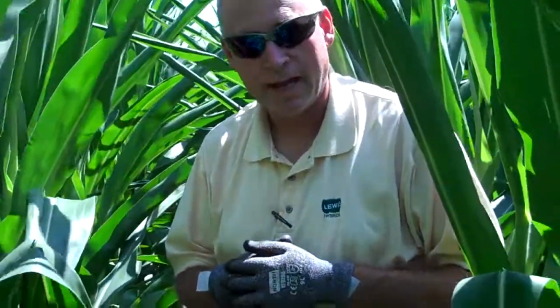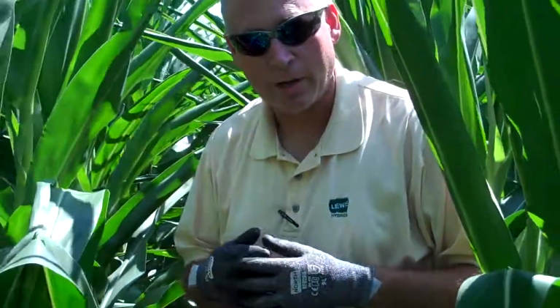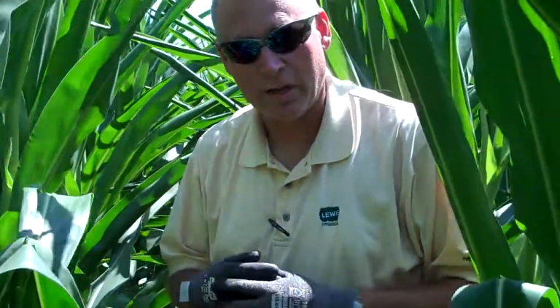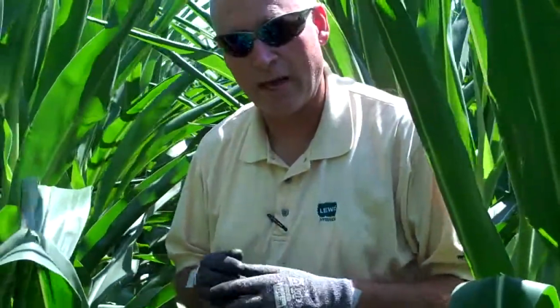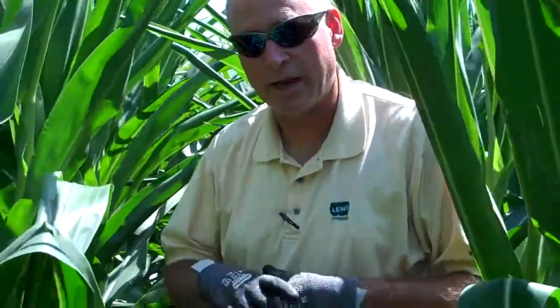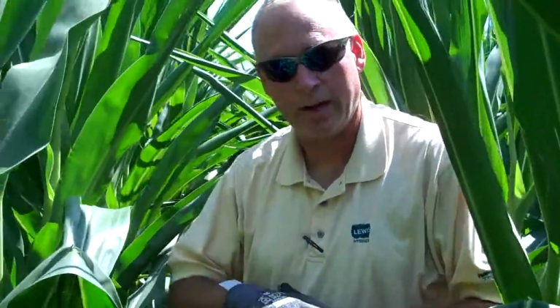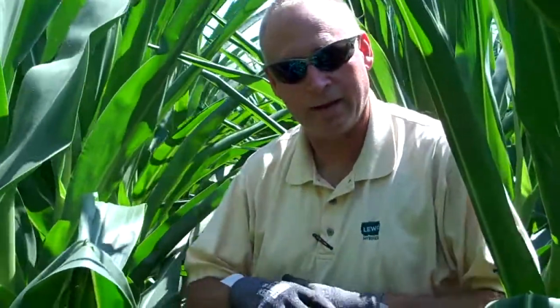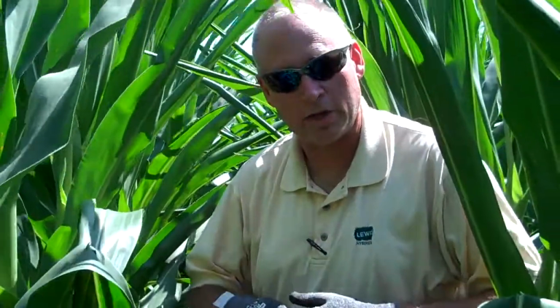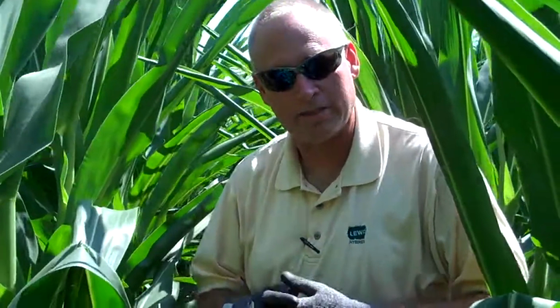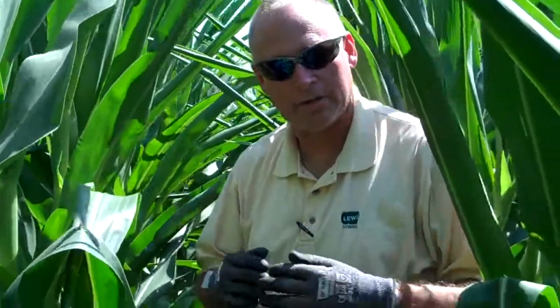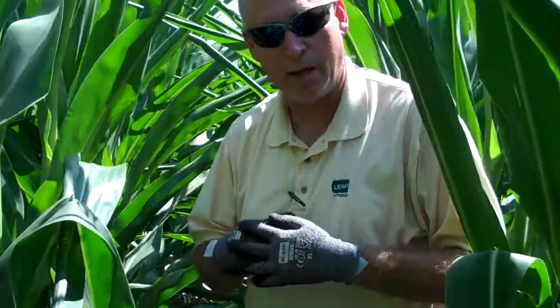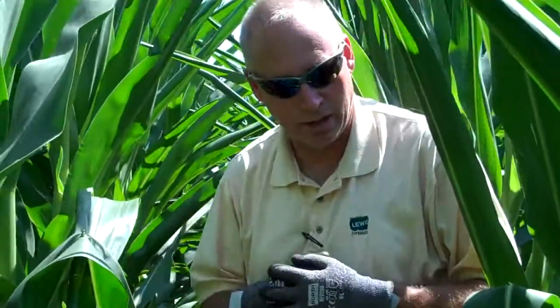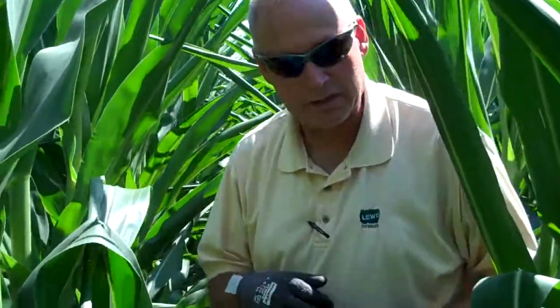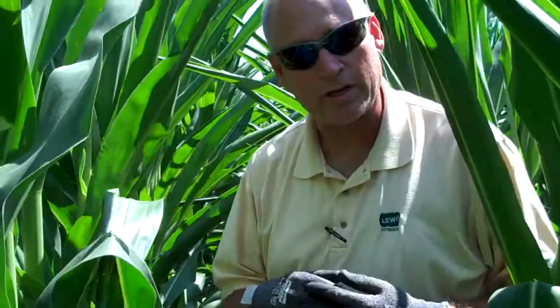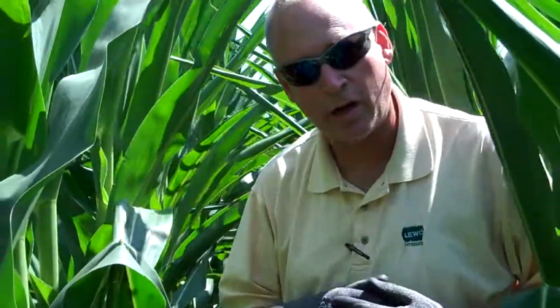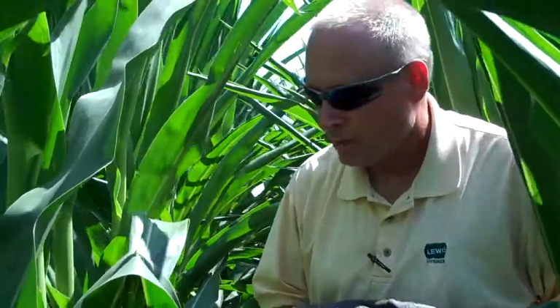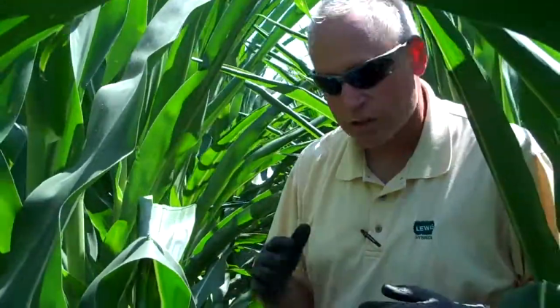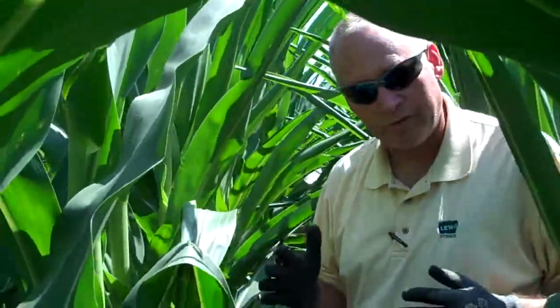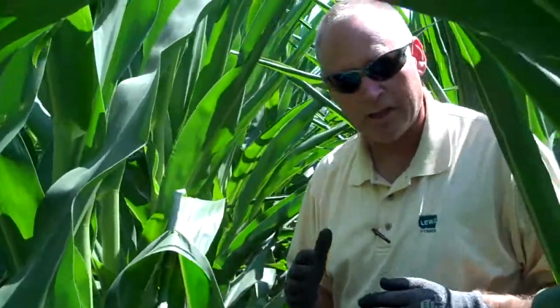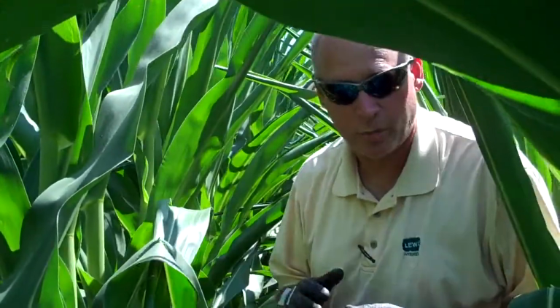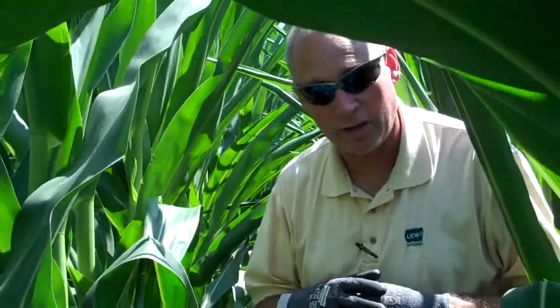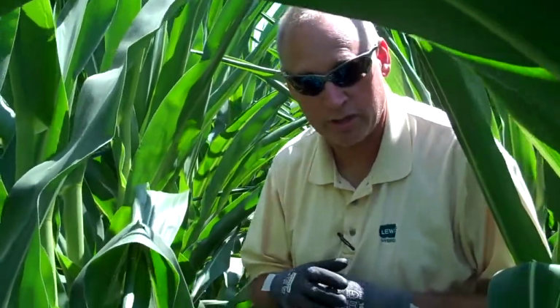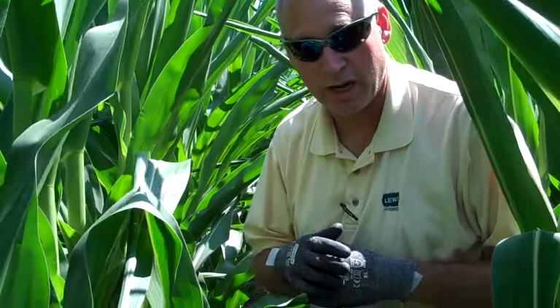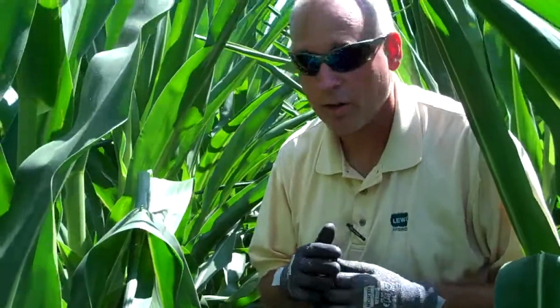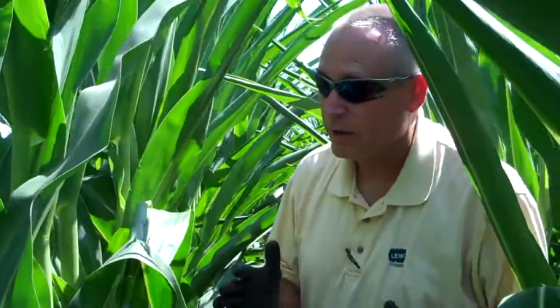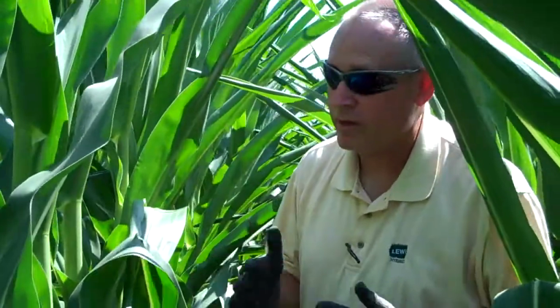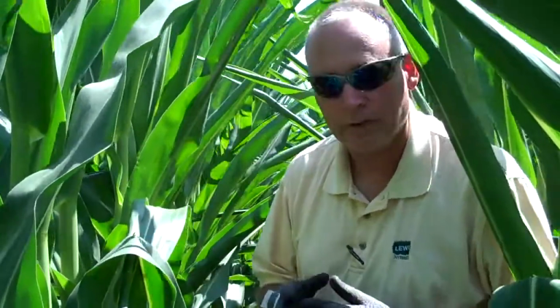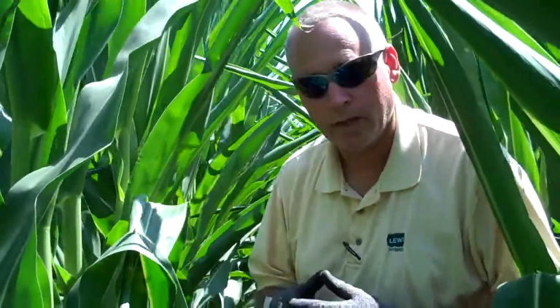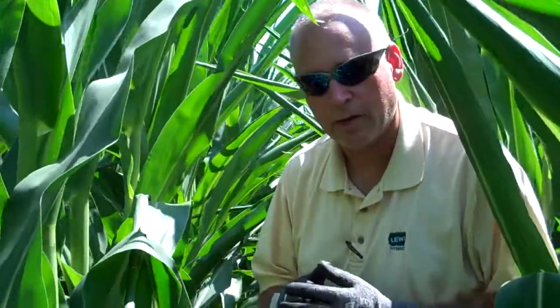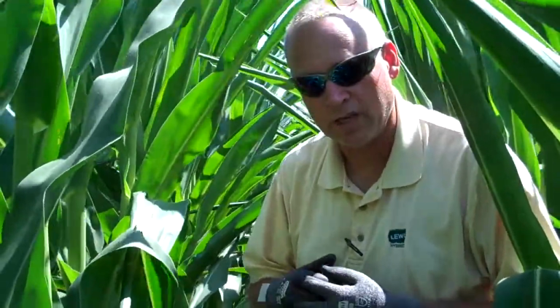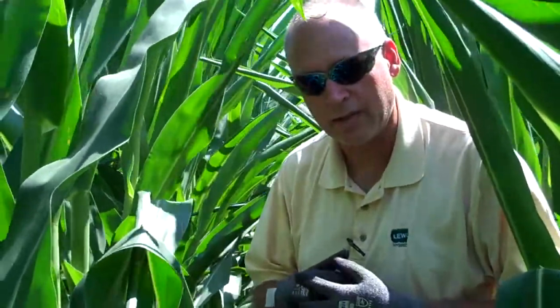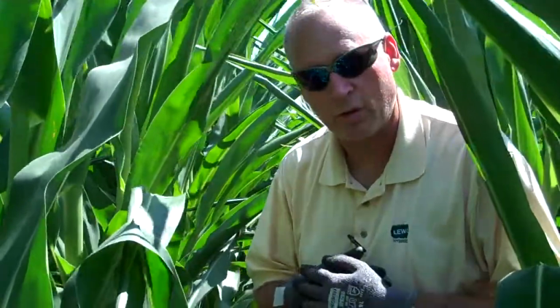Hi, Perry Dracey here in southeast Iowa. We're experiencing some of the same drought conditions that the rest of you are, but I wanted to show you a field that's doing pretty good in those conditions right now. I'm in a field of 114-day Lewis corn.